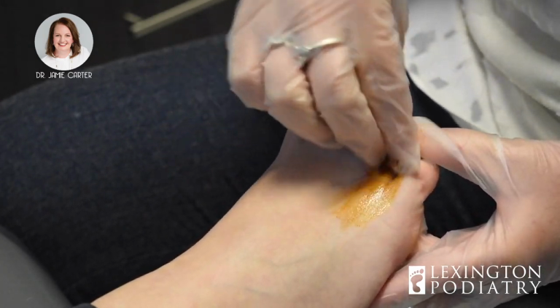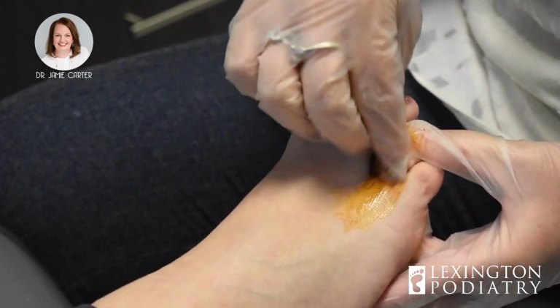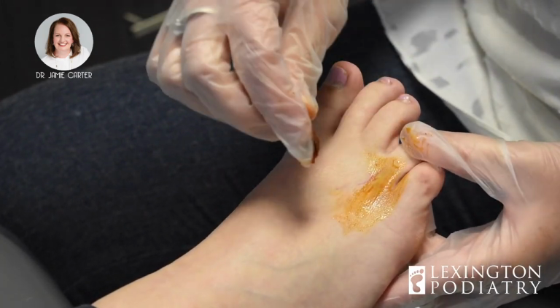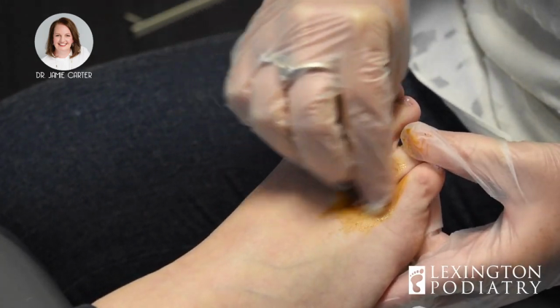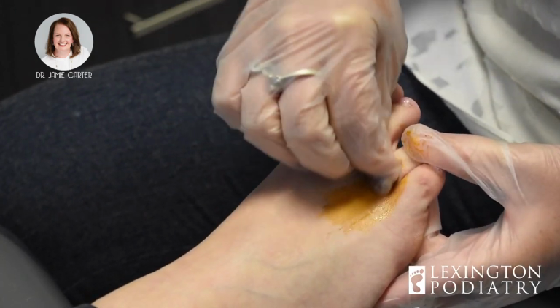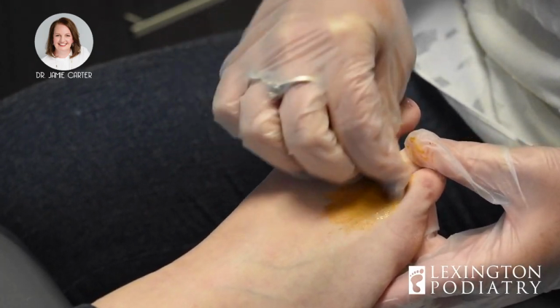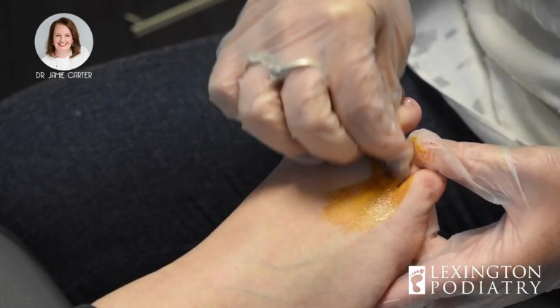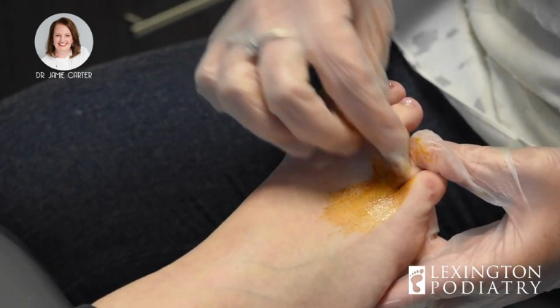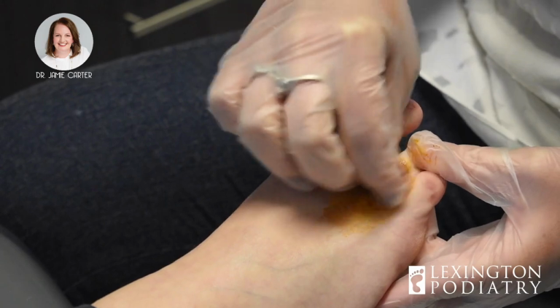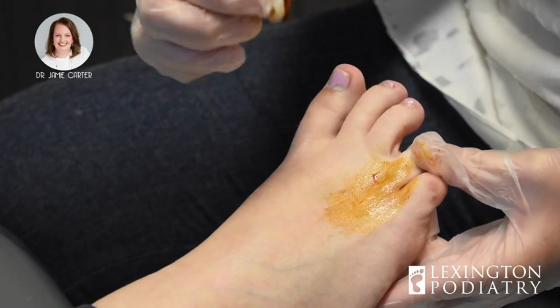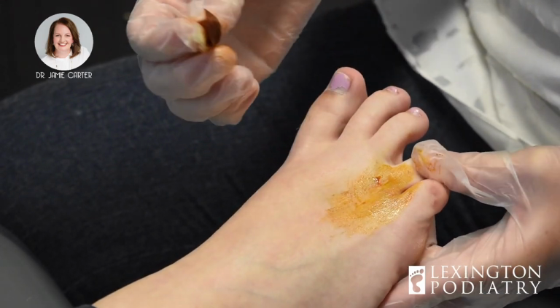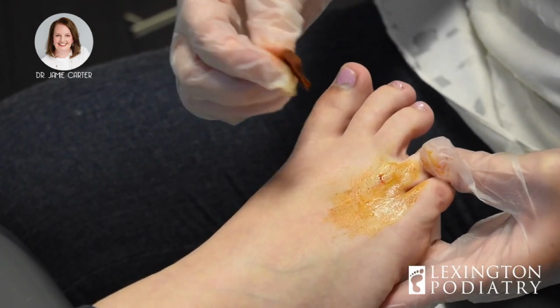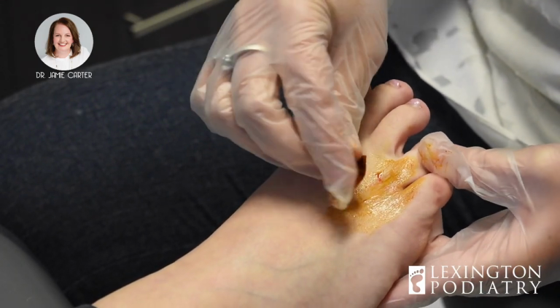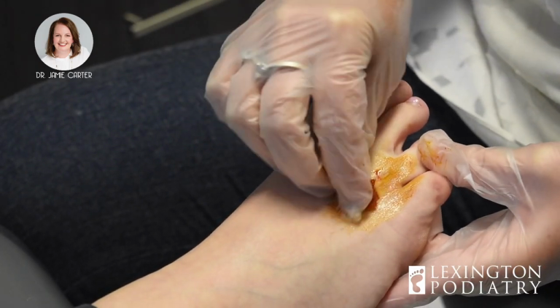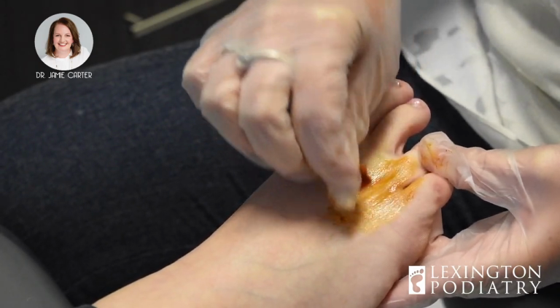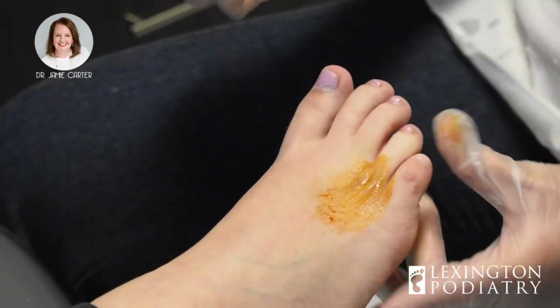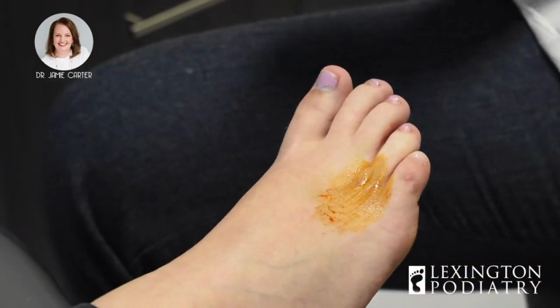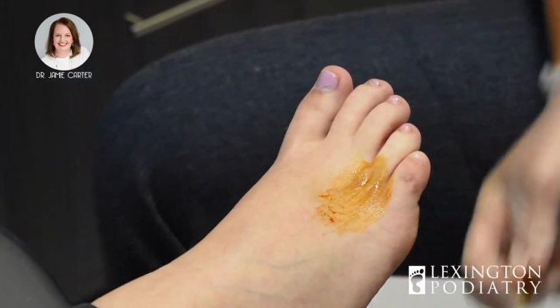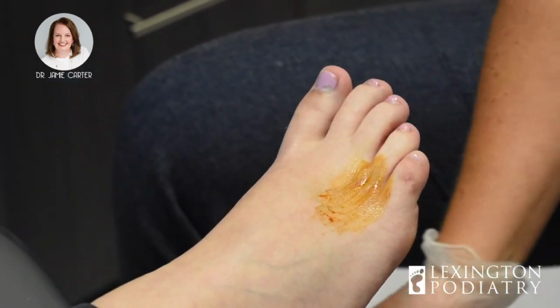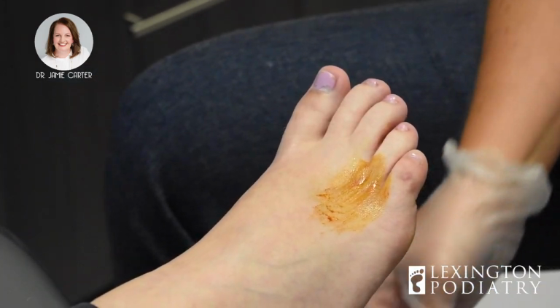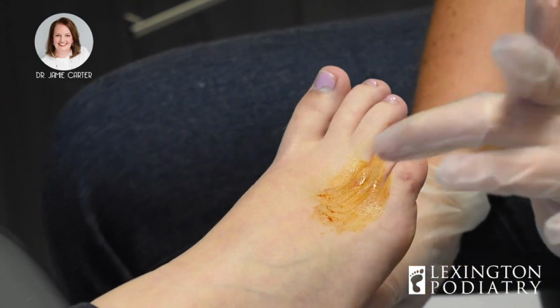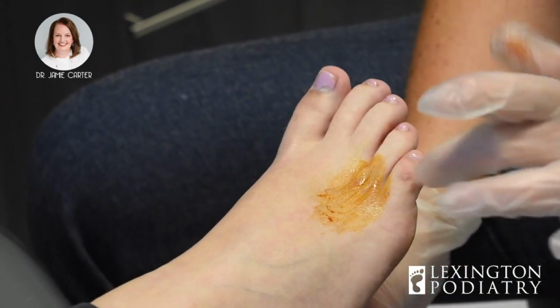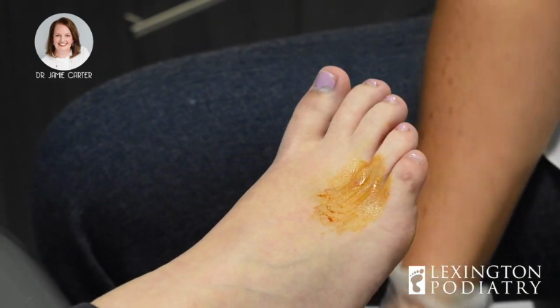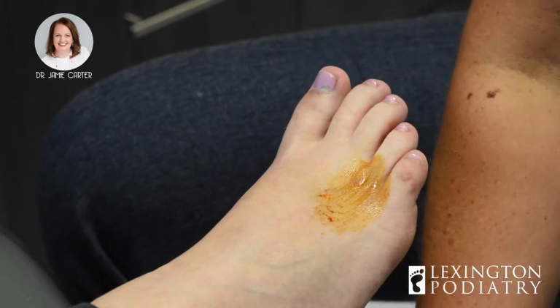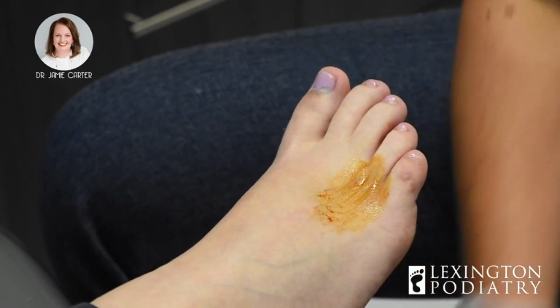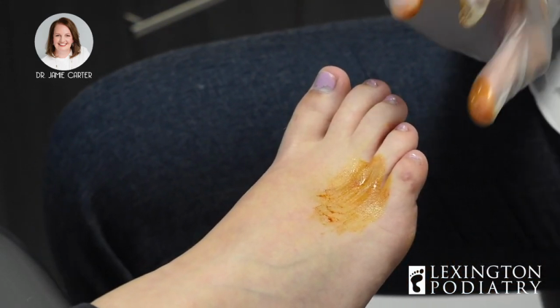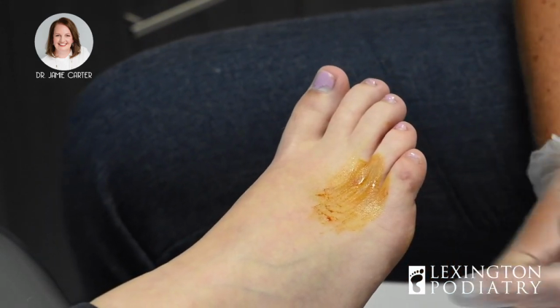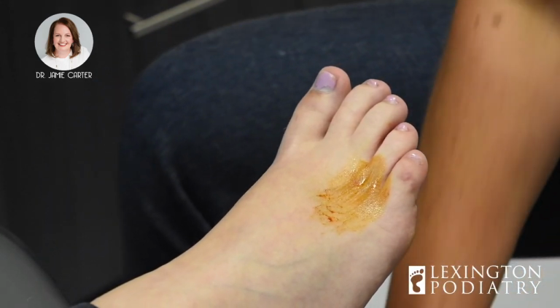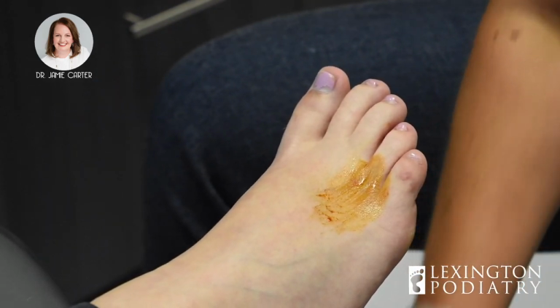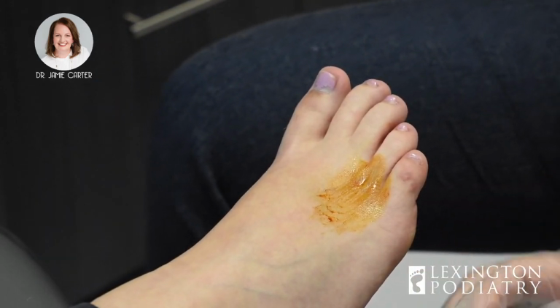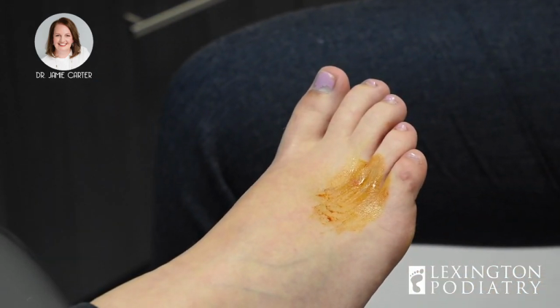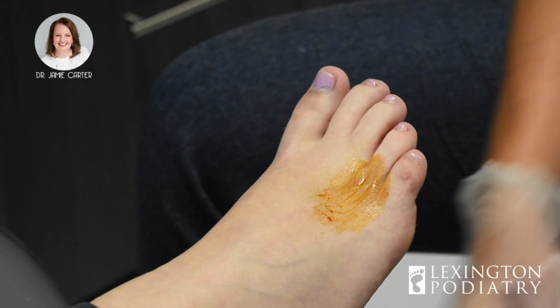Anytime I go into a joint, I use iodine to cover the area because it's more antiseptic than alcohol on its own. I usually mark the space — I'll push around to see where it's tender, and that's what I mark.